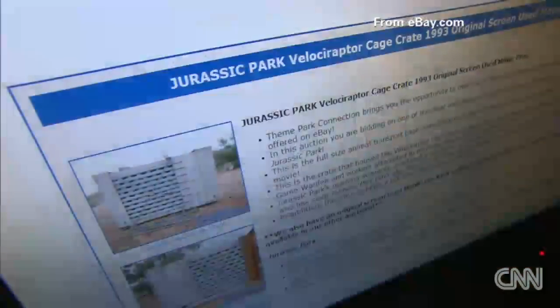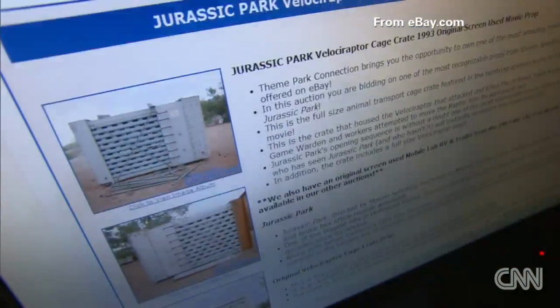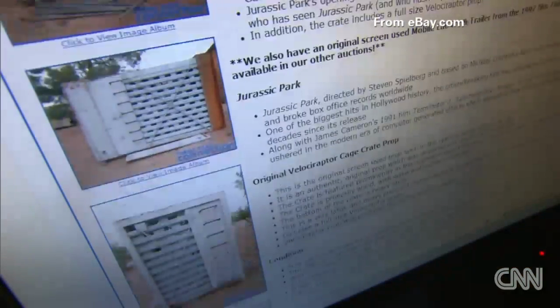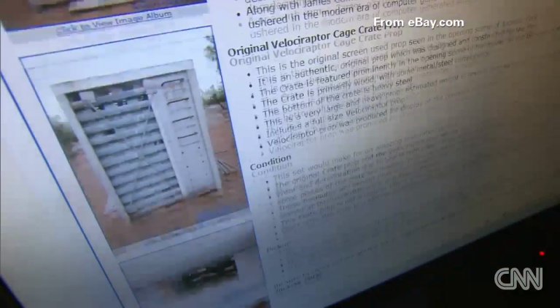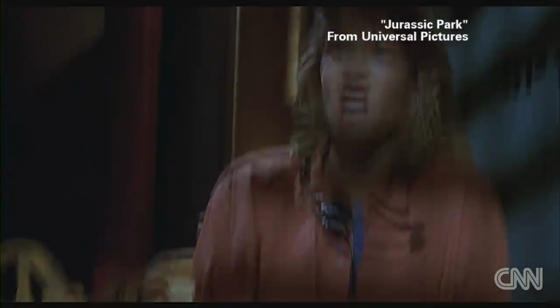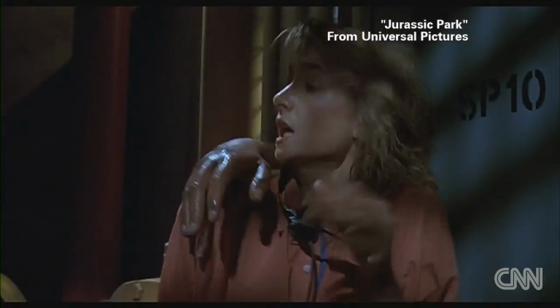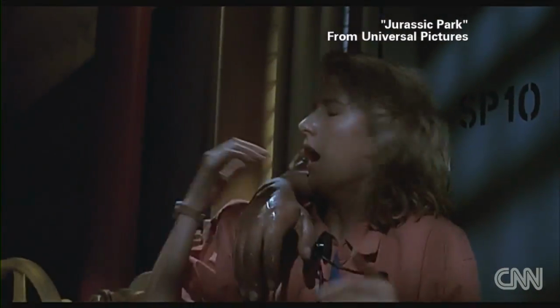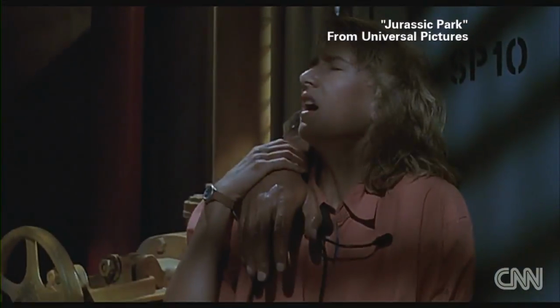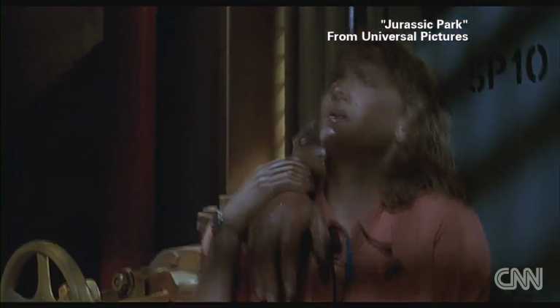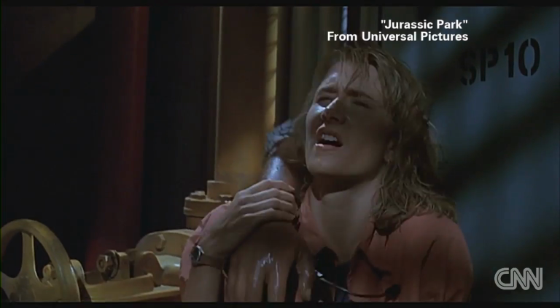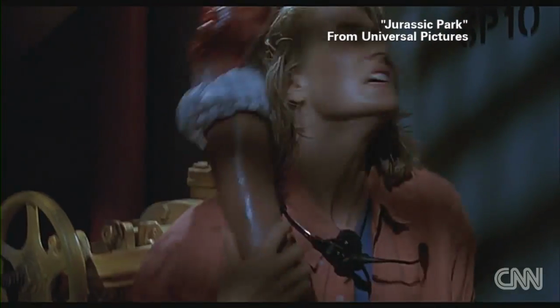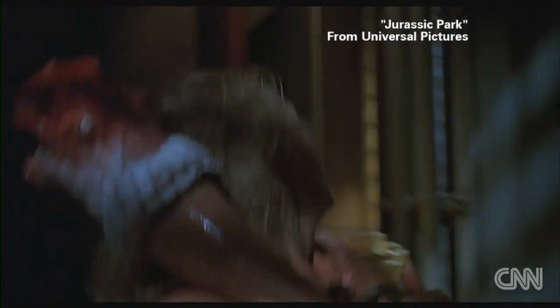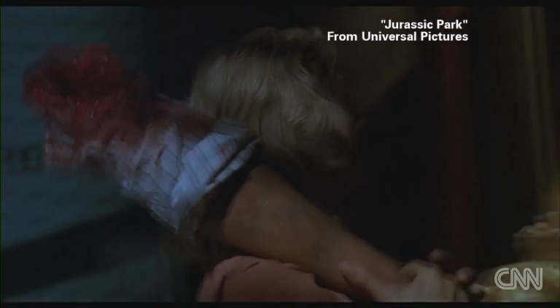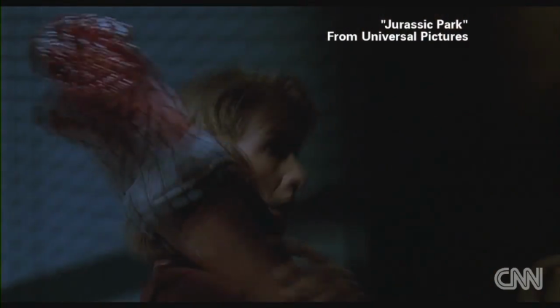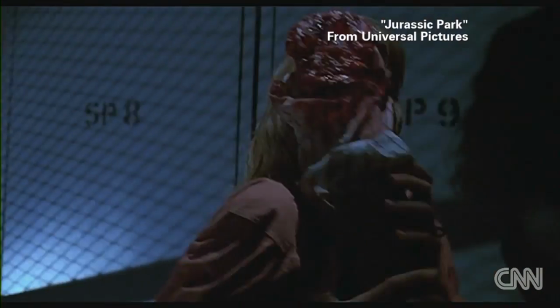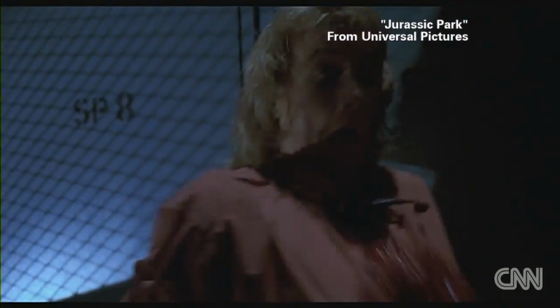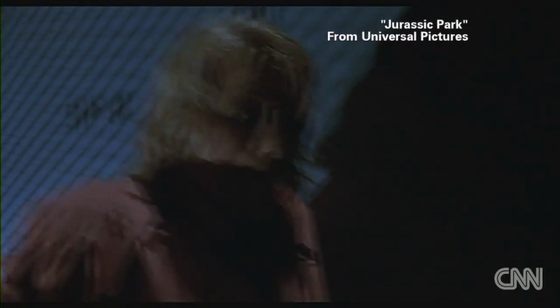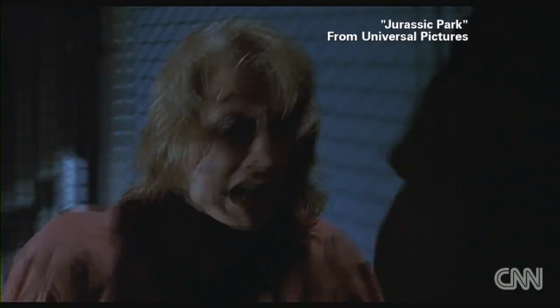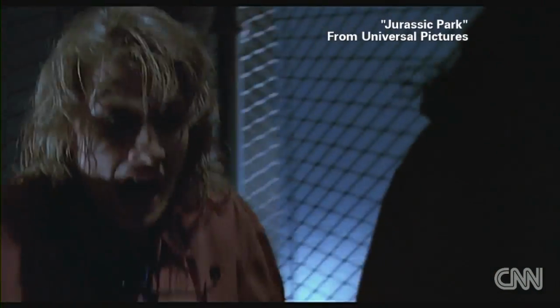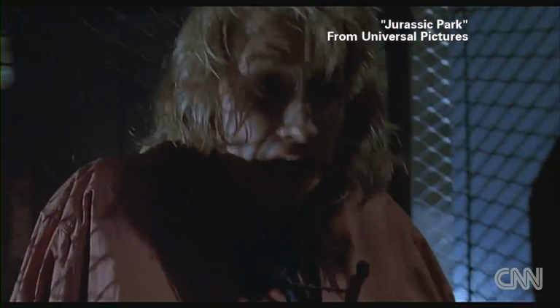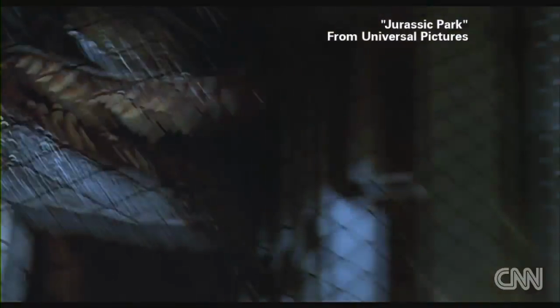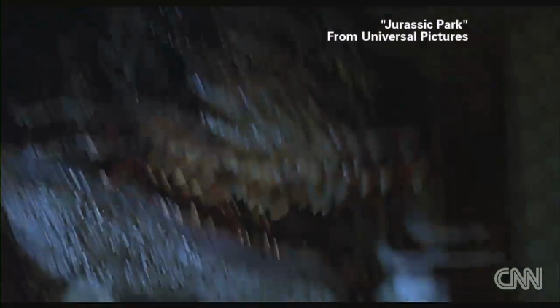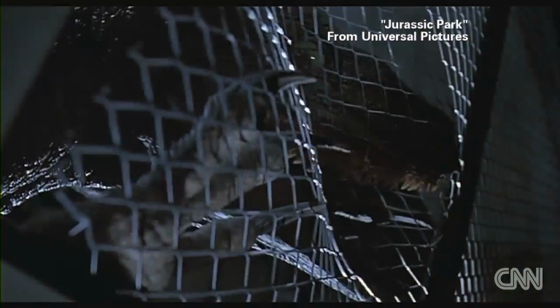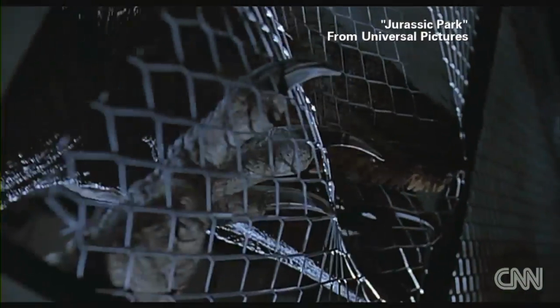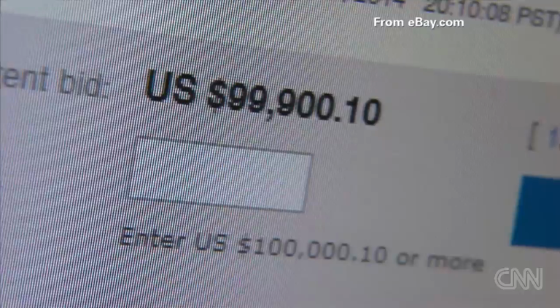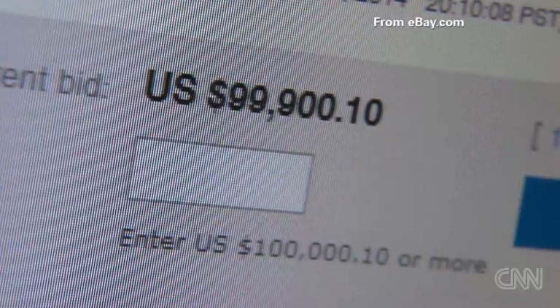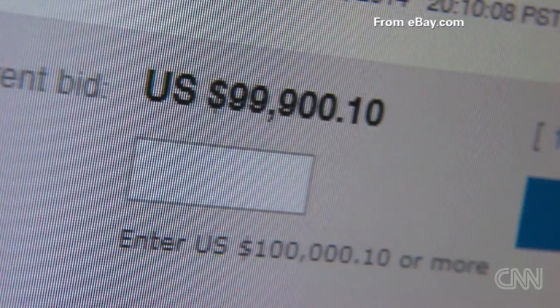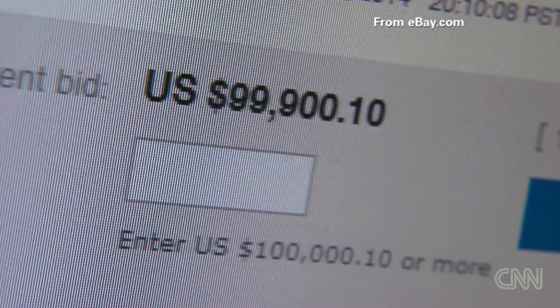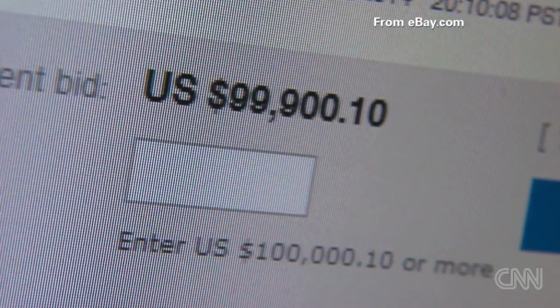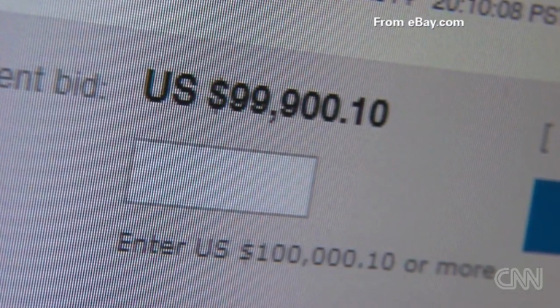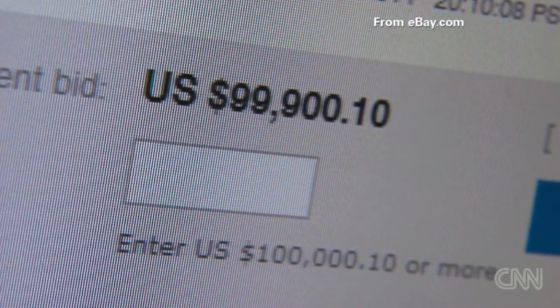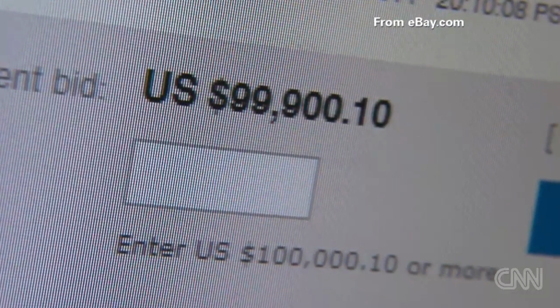Now it's up for bid on eBay, and I regret to say — Mr. Arnold — this is gonna cost someone an arm and a leg, over $100,000 by the time bidding ends.